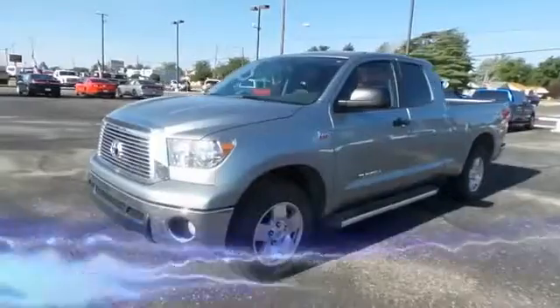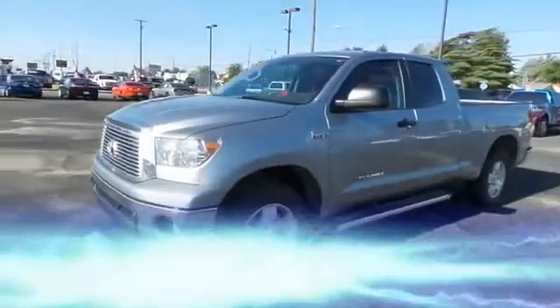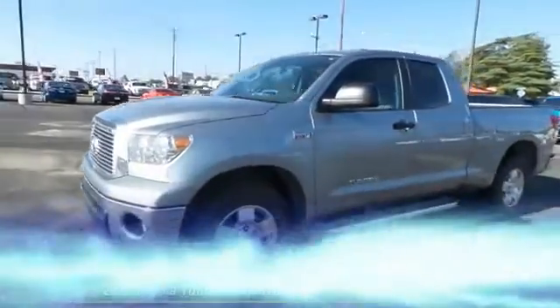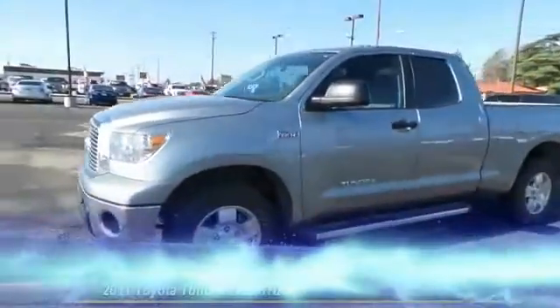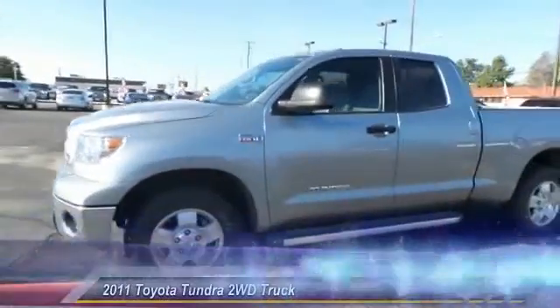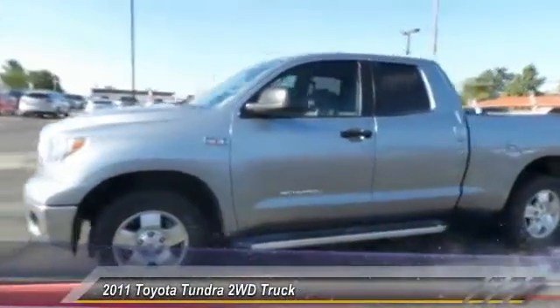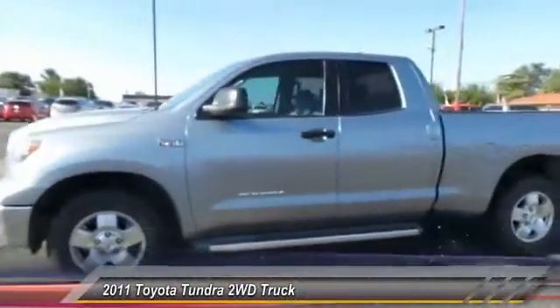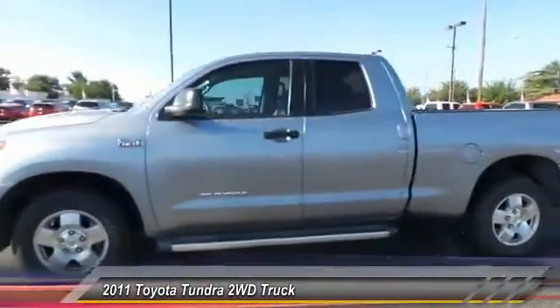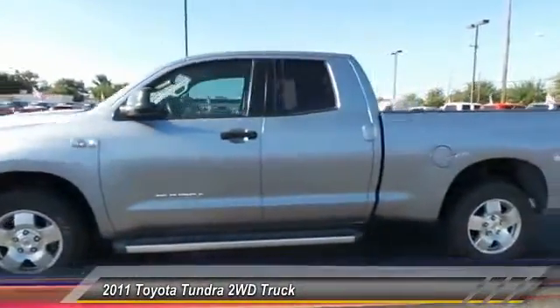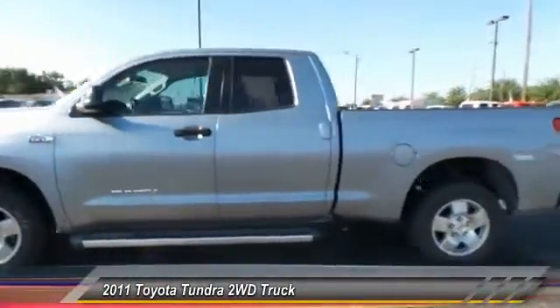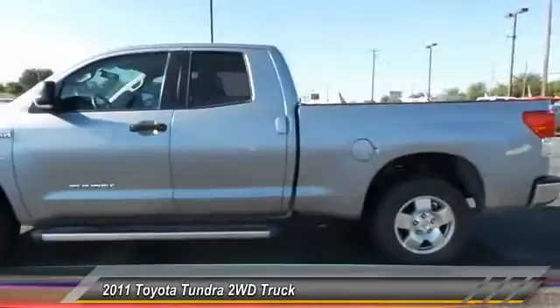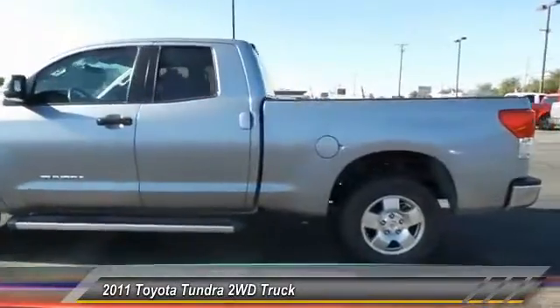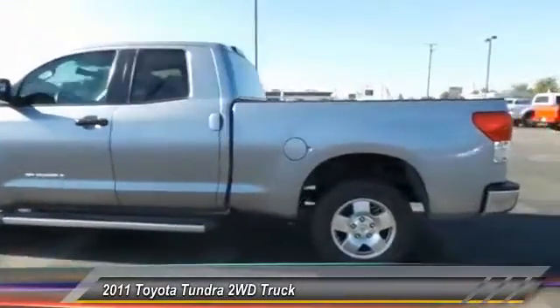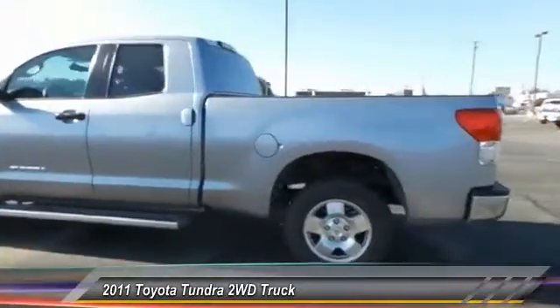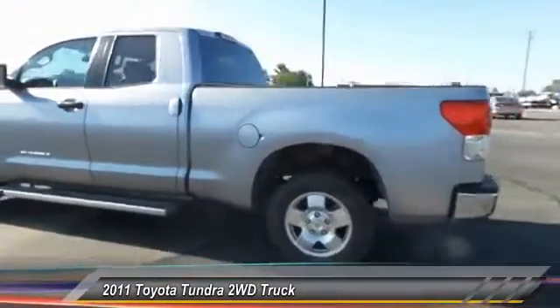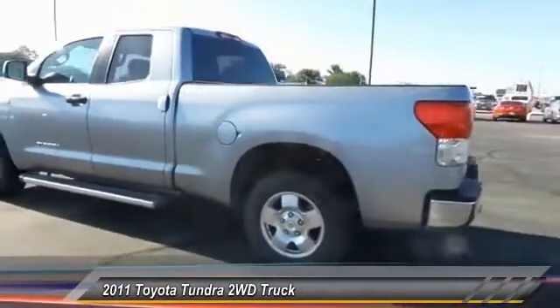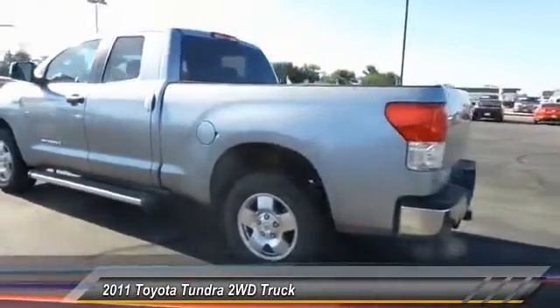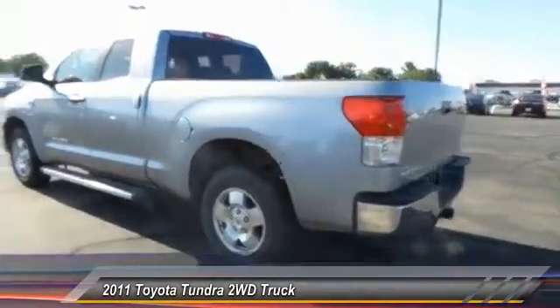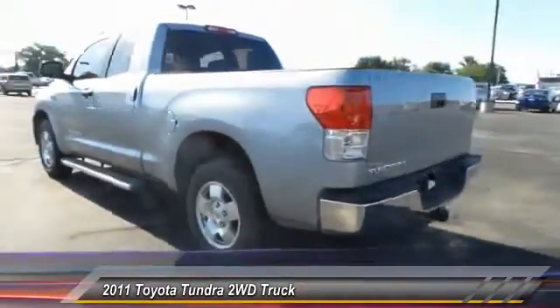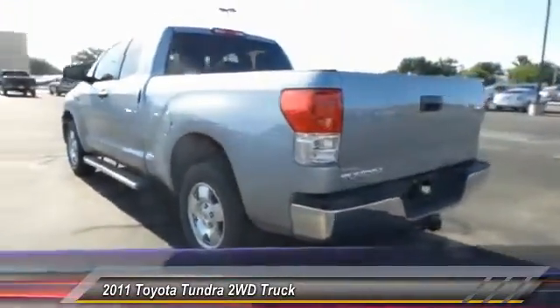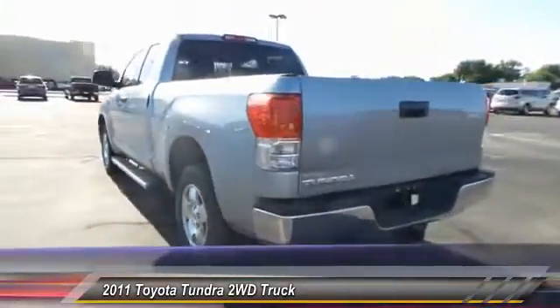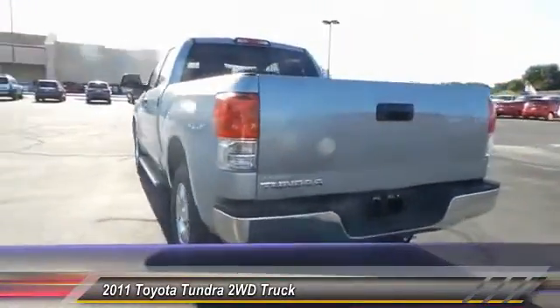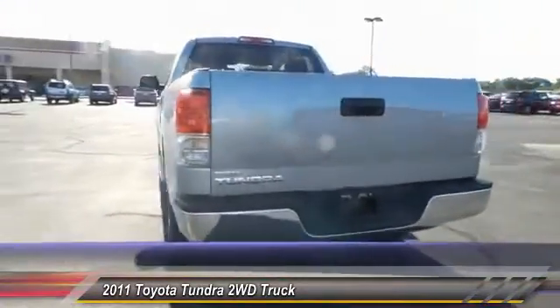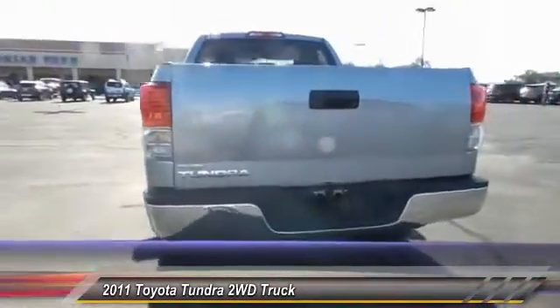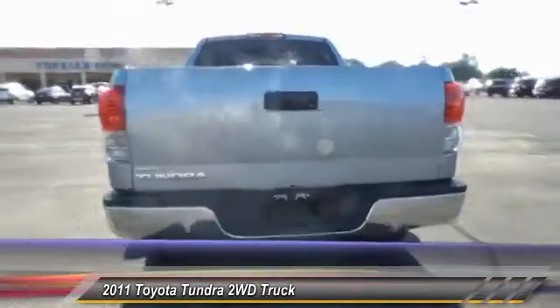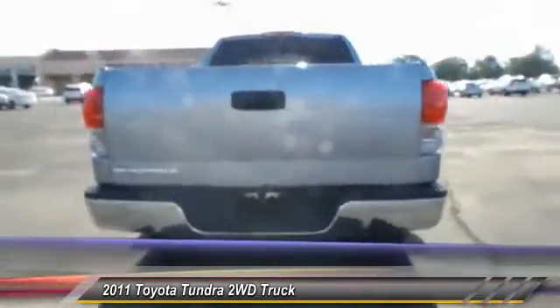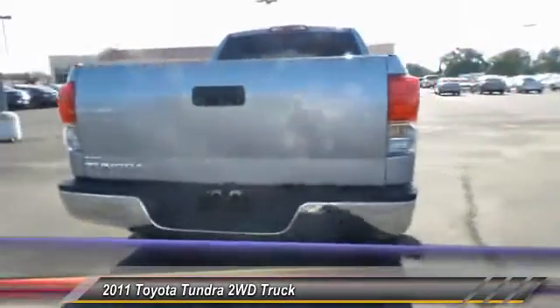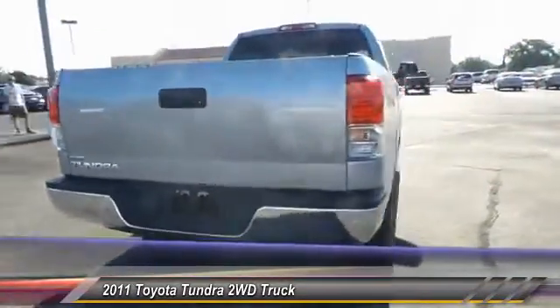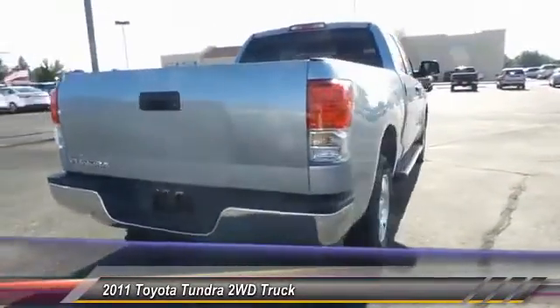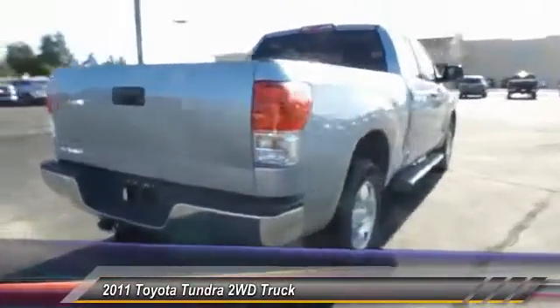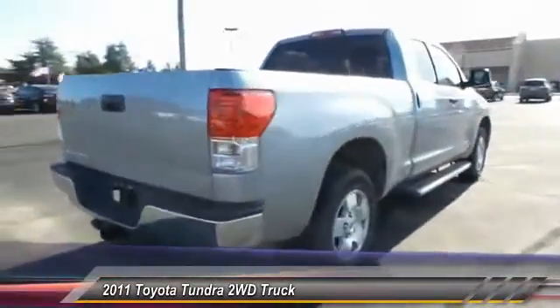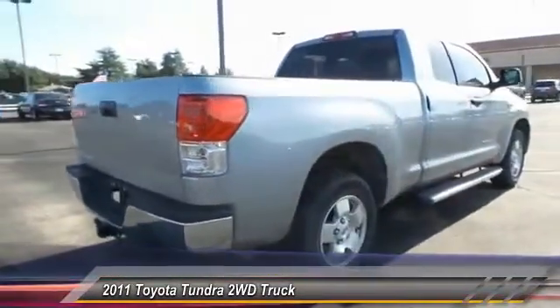The 2011 Toyota Tundra. The Tundra has a number of unique features useful for those using it as a work truck, including extra-large door handles, a deck rail system, and an integrated tow hitch.